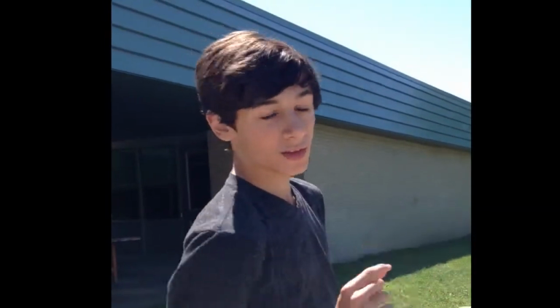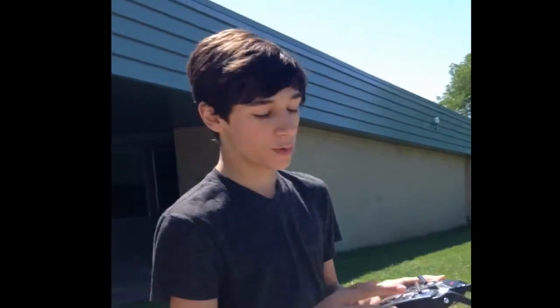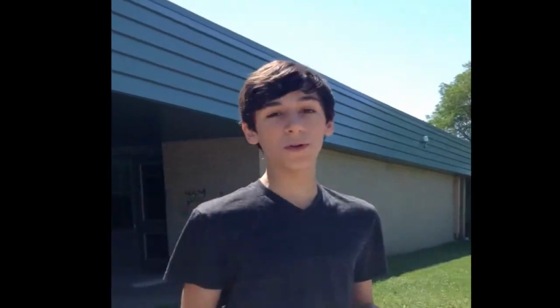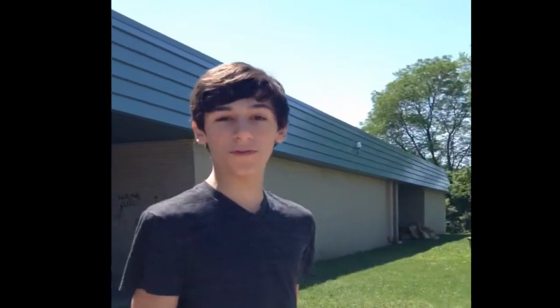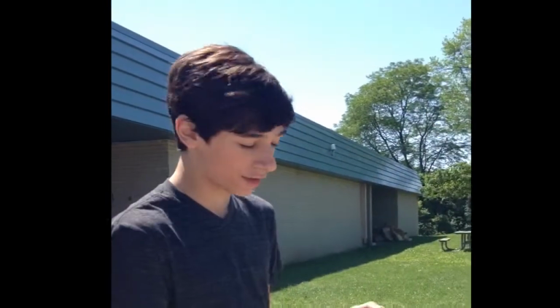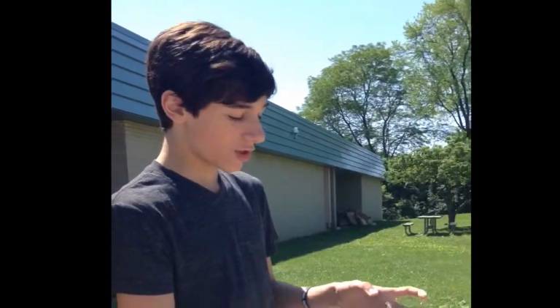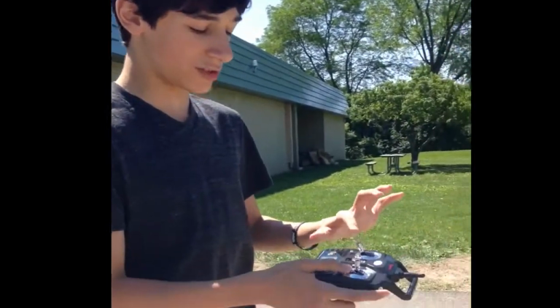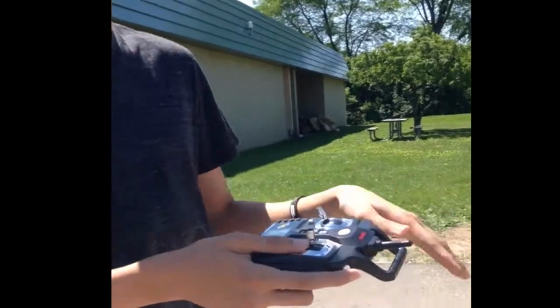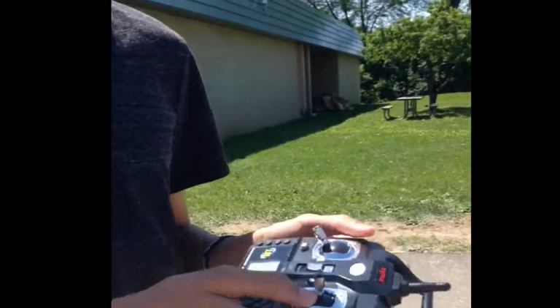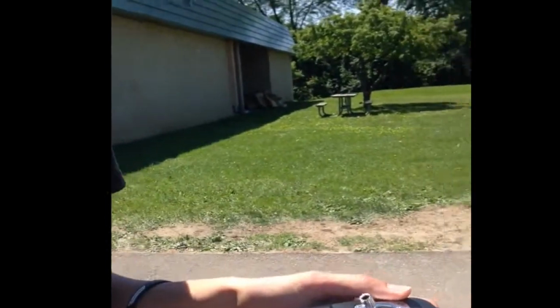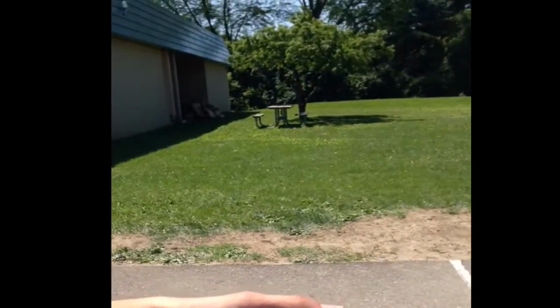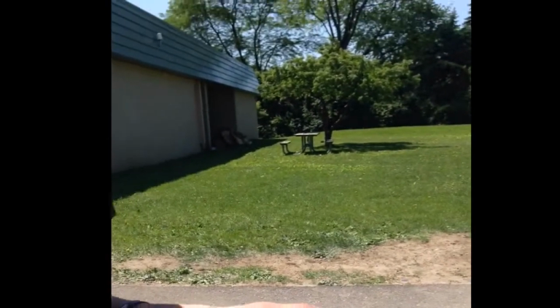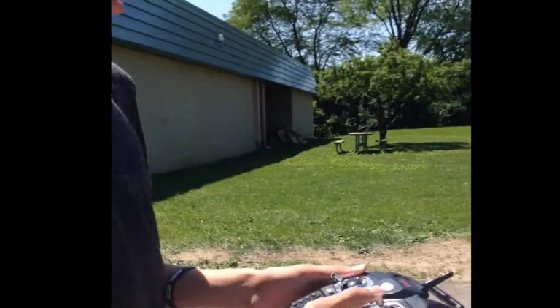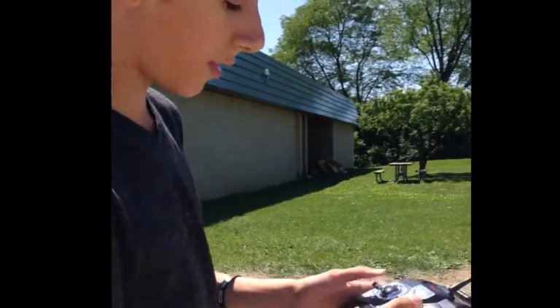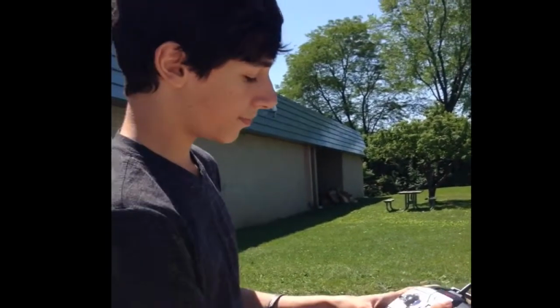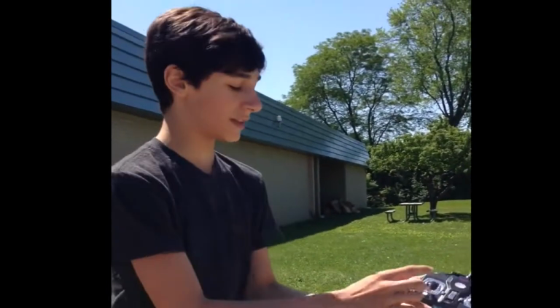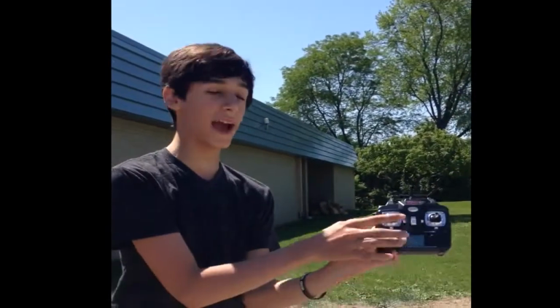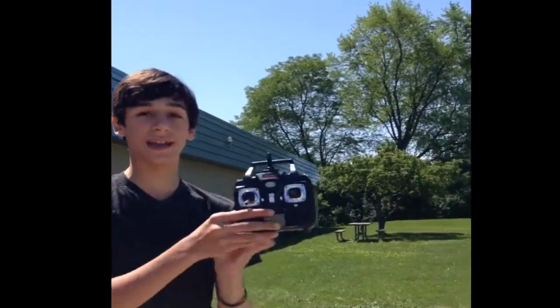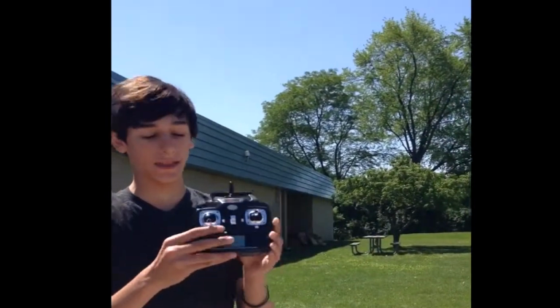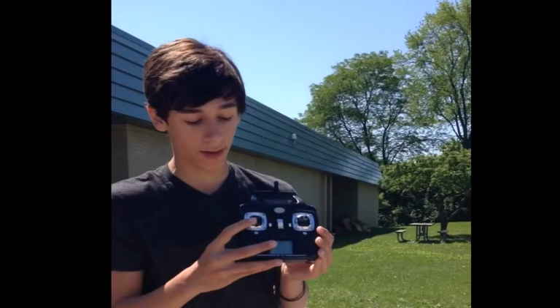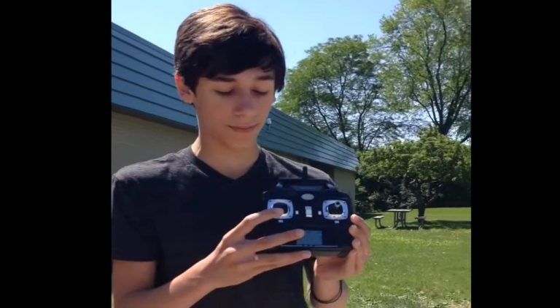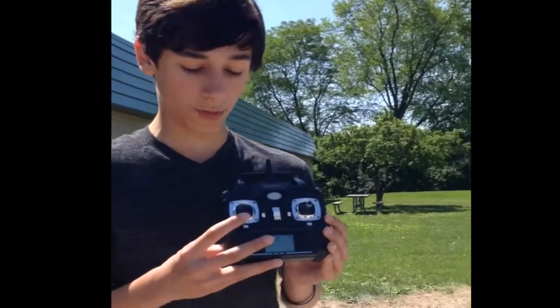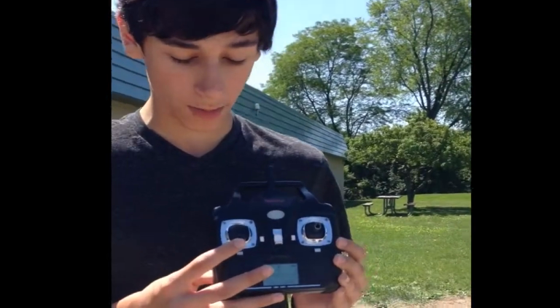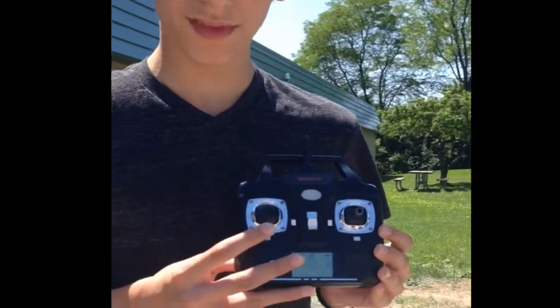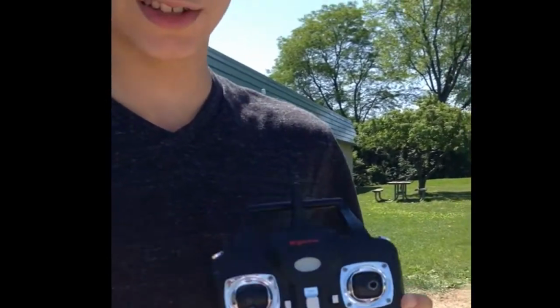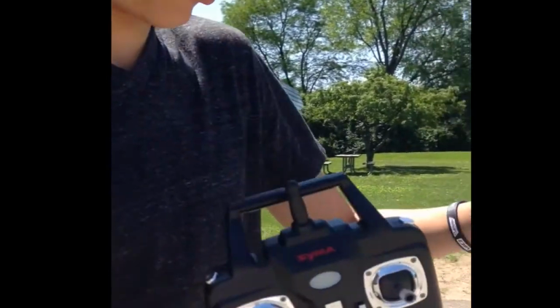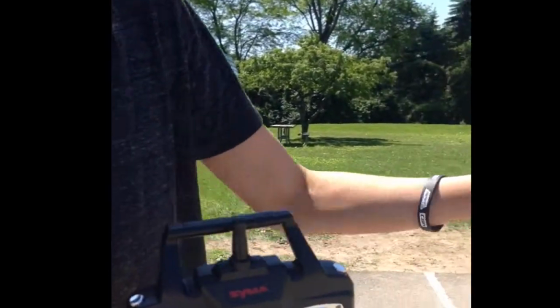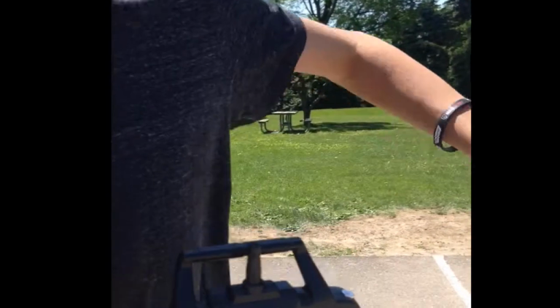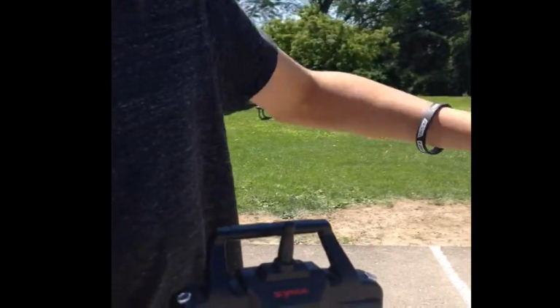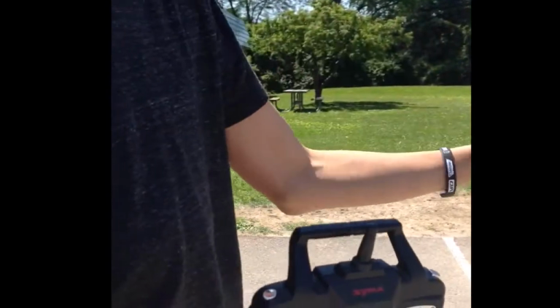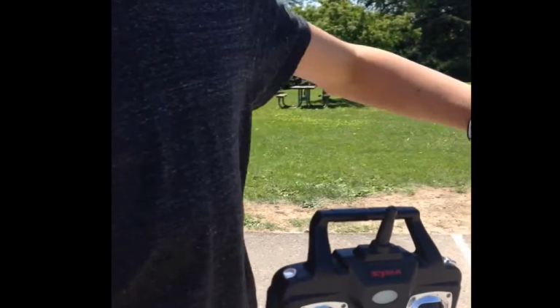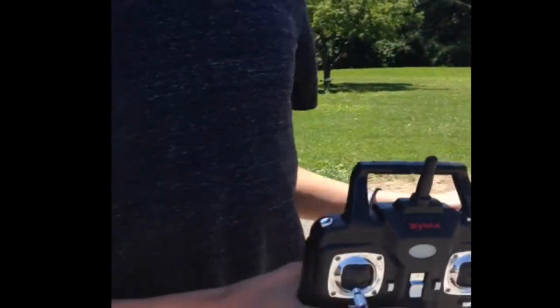So if you wanna move forward faster, you can adjust the throttle and push all the way. And the side-to-side on the throttle is gonna rotate the drone, like I'll show.